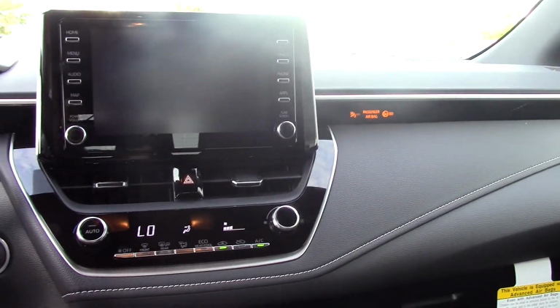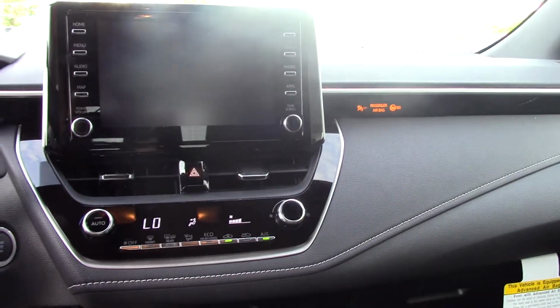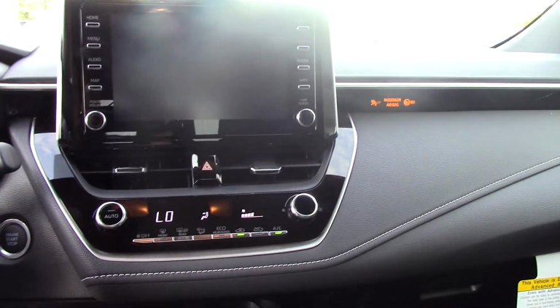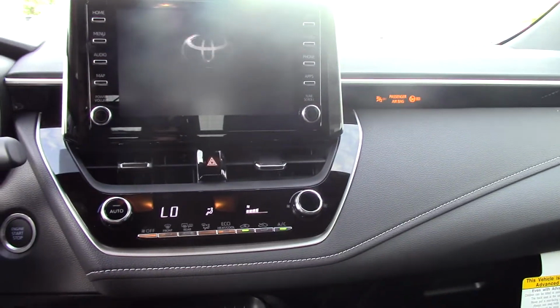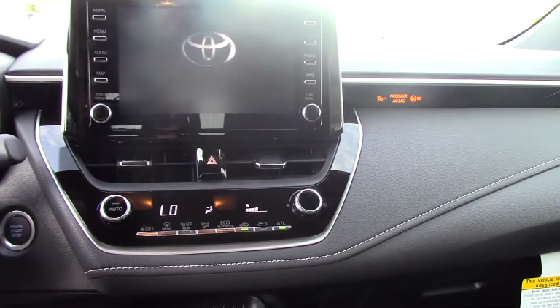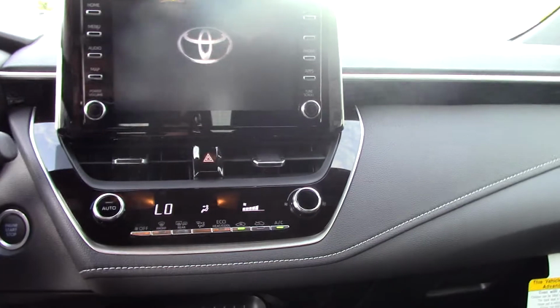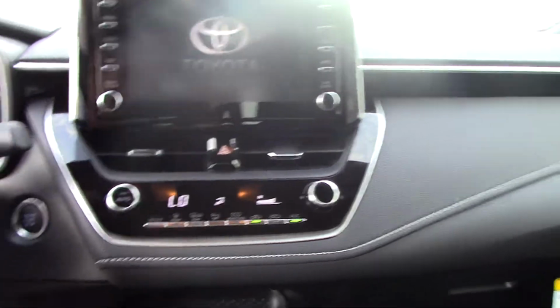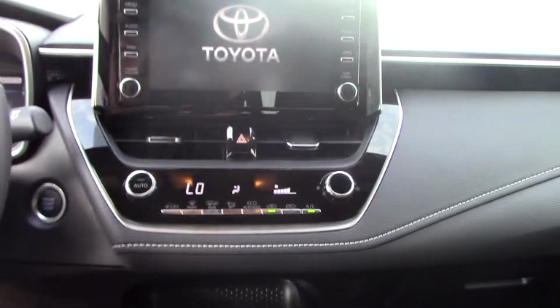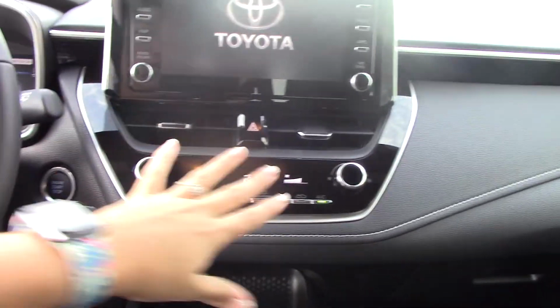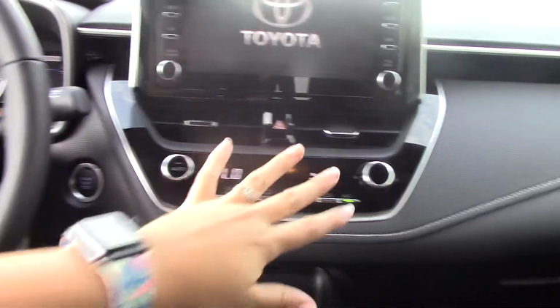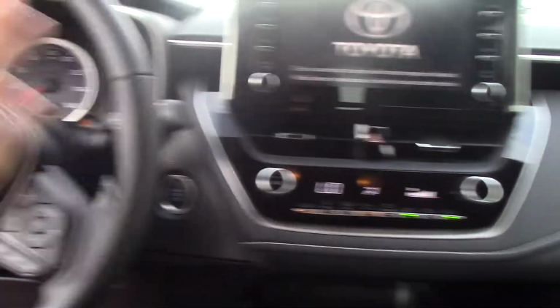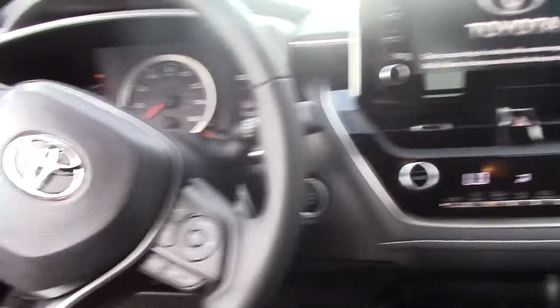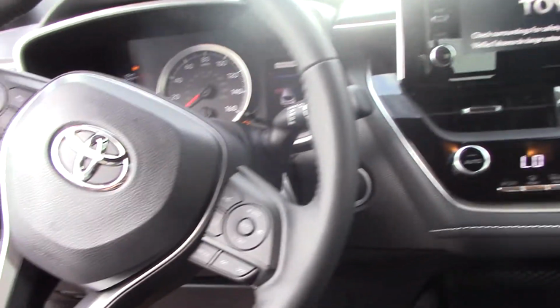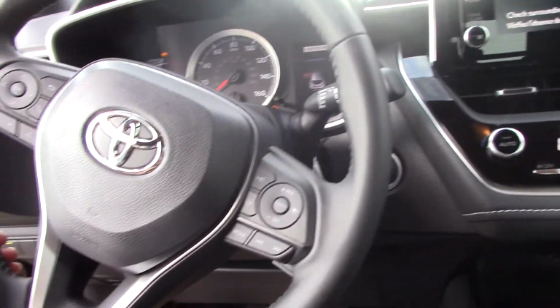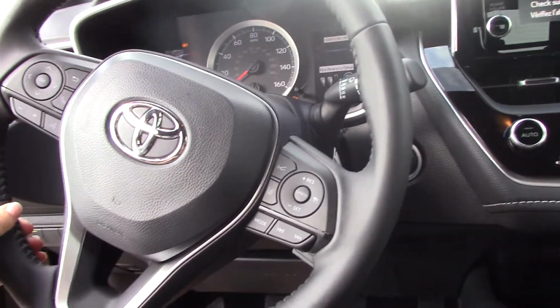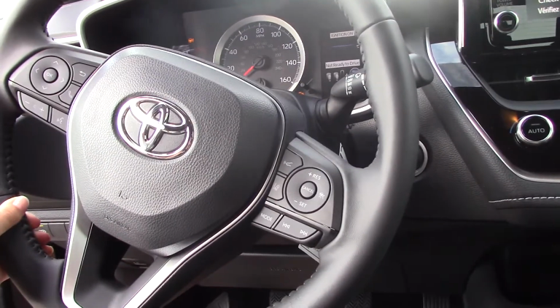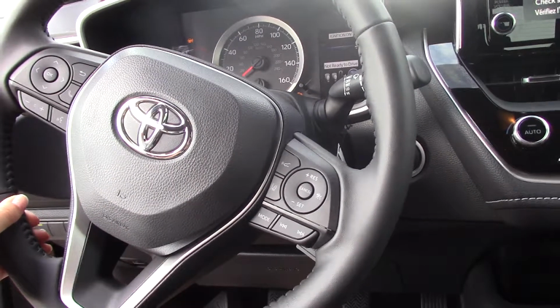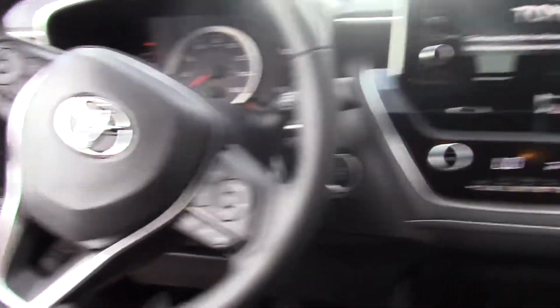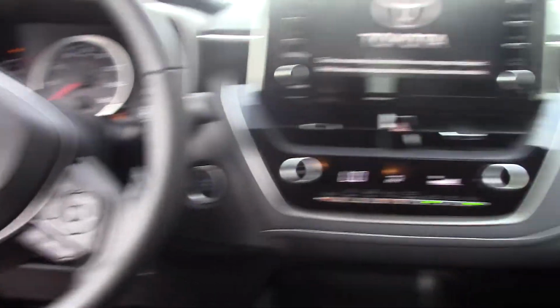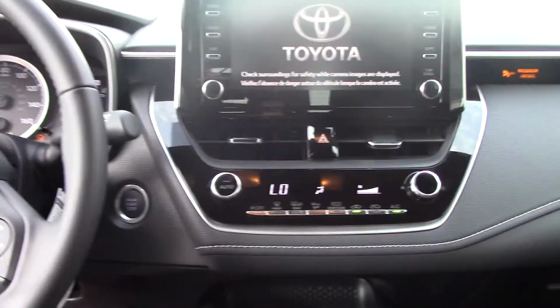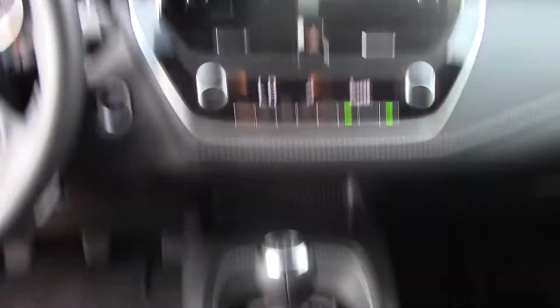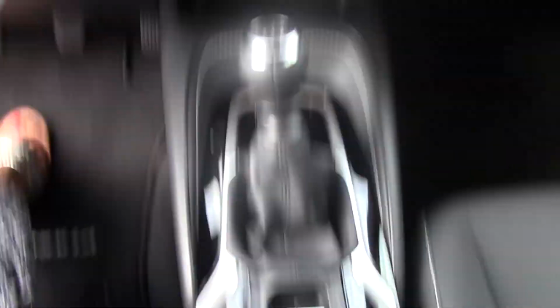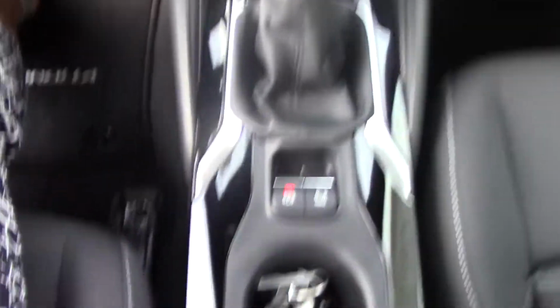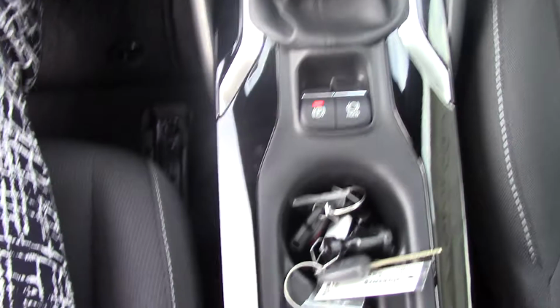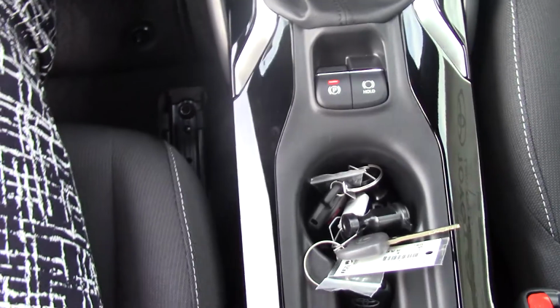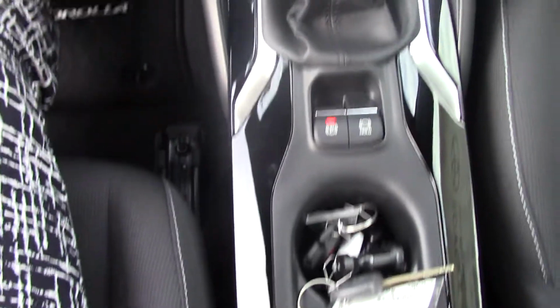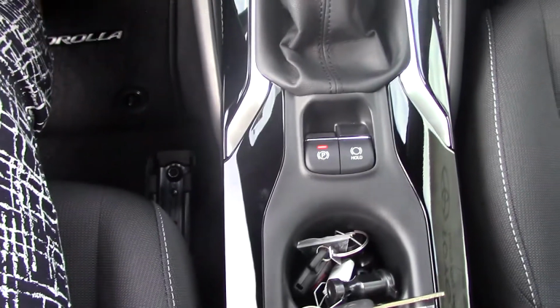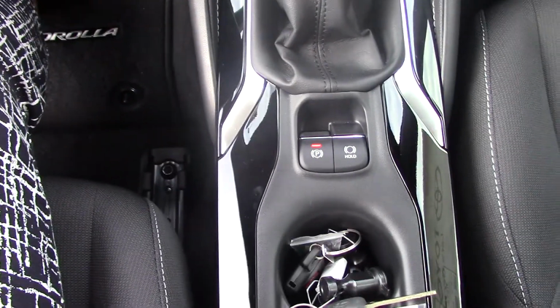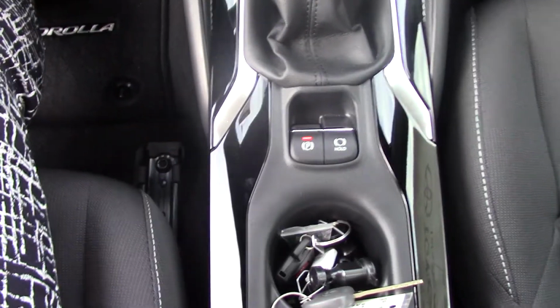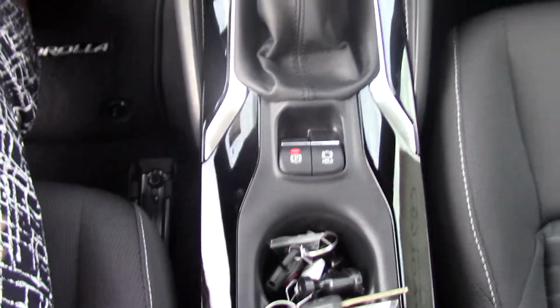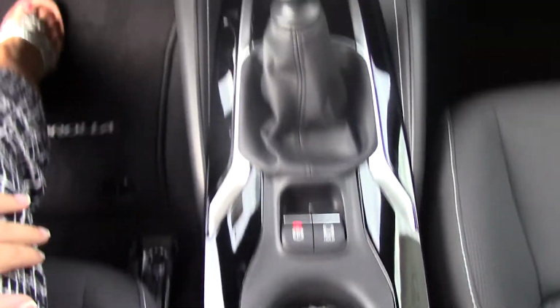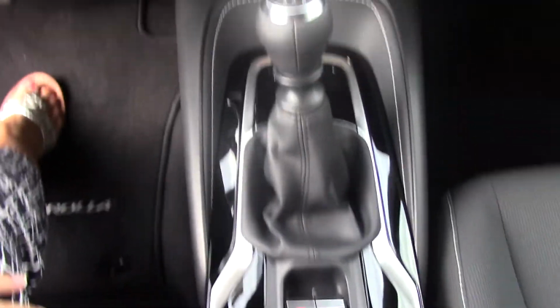As you can see, we do have all our air controls here as well as all our audio controls on the steering wheel. It does have parking brake and hold there for you.